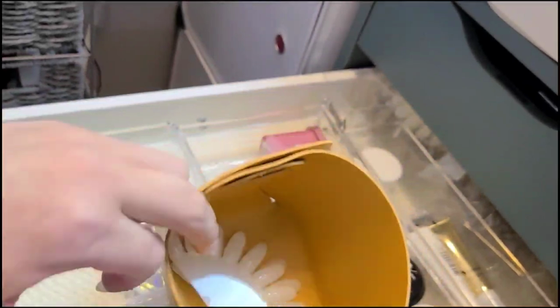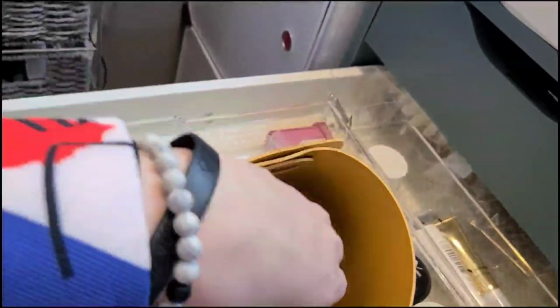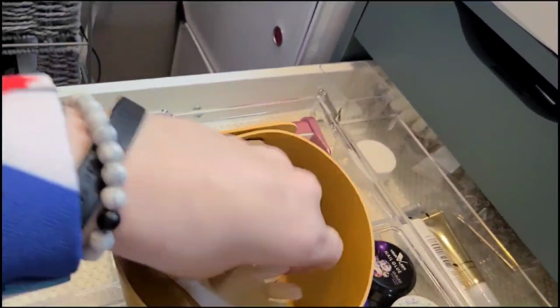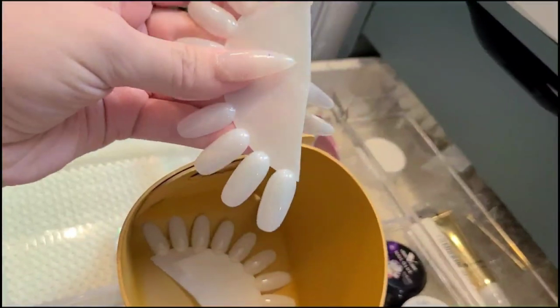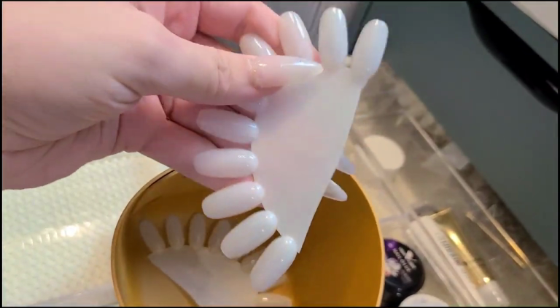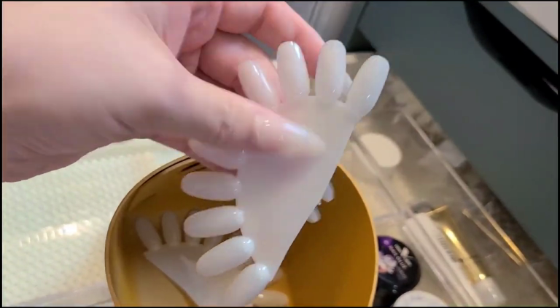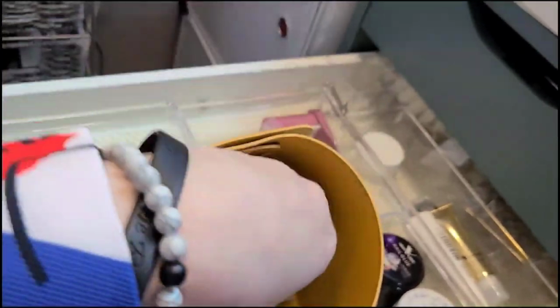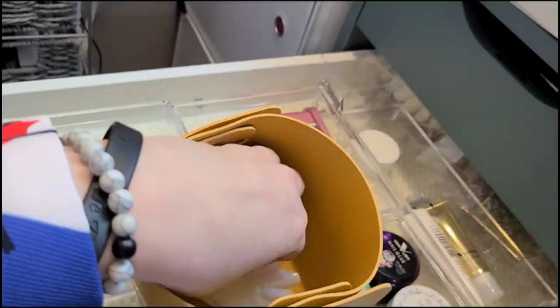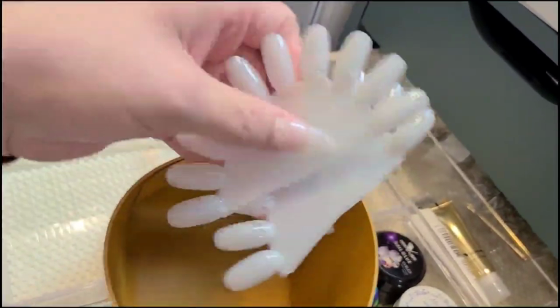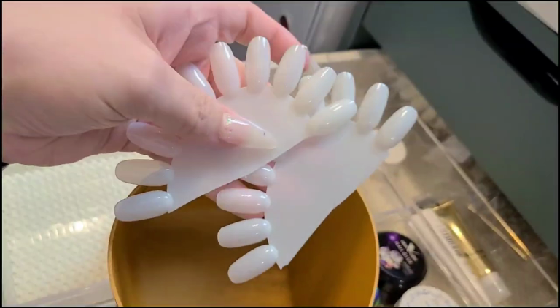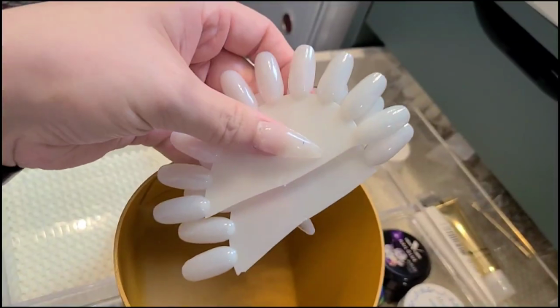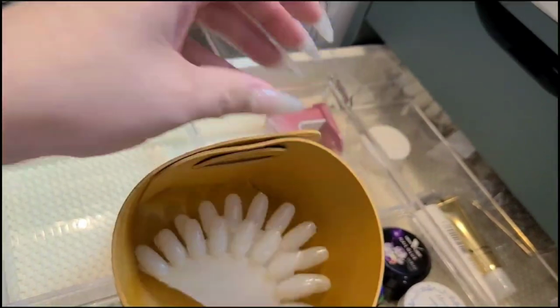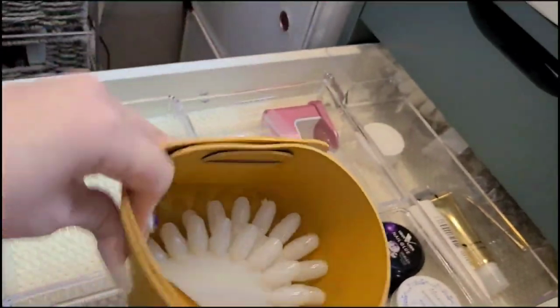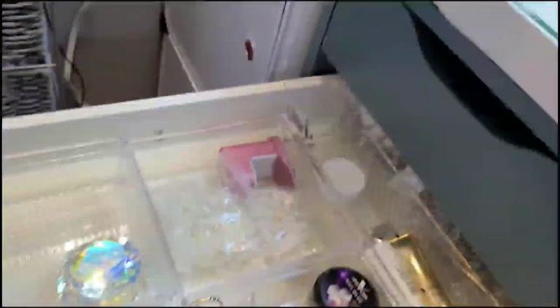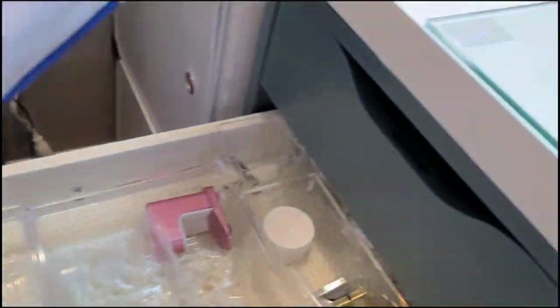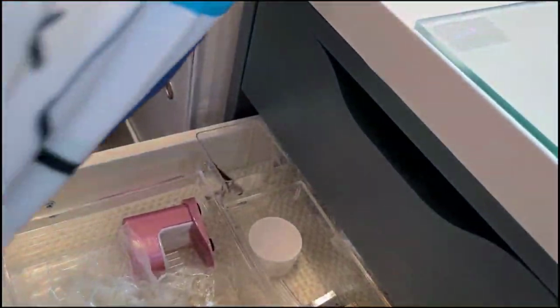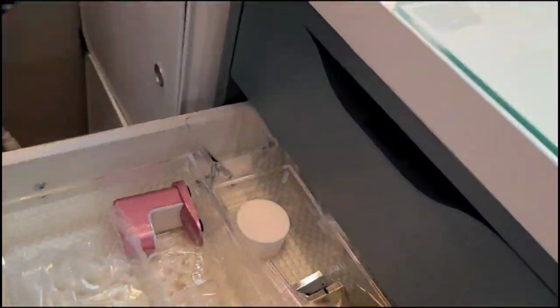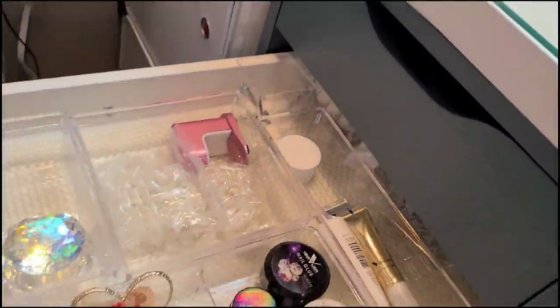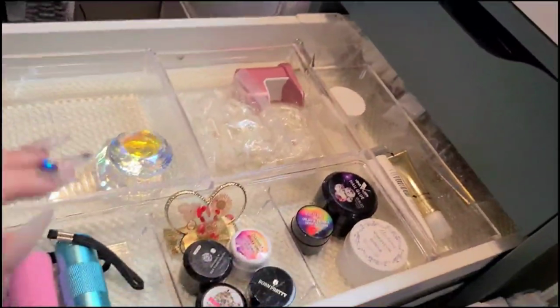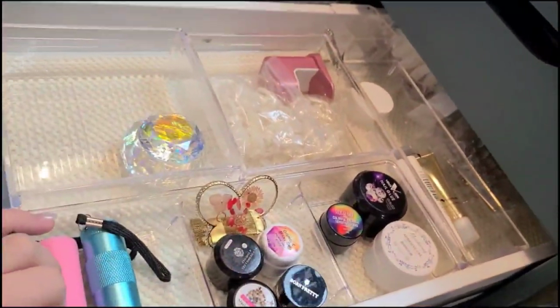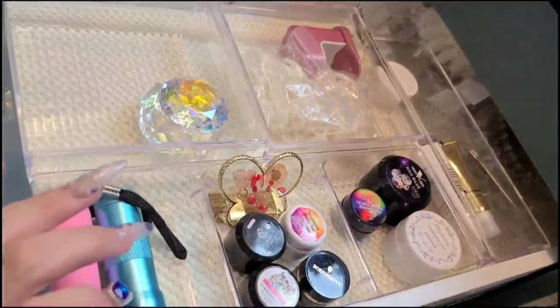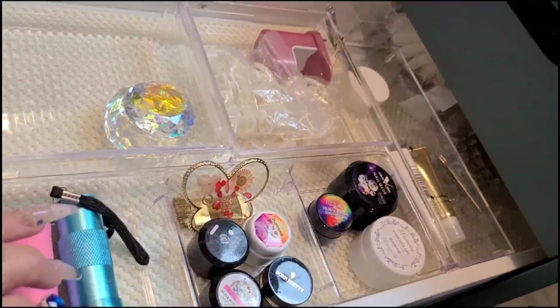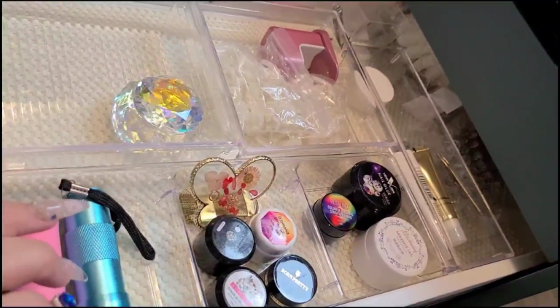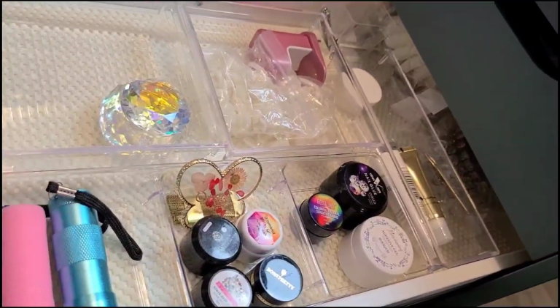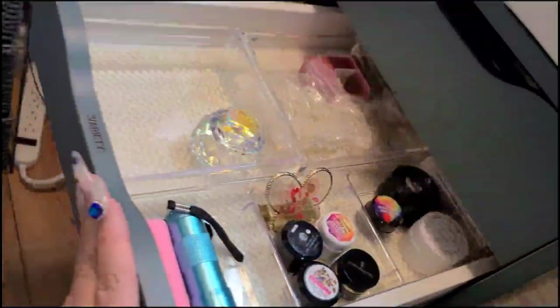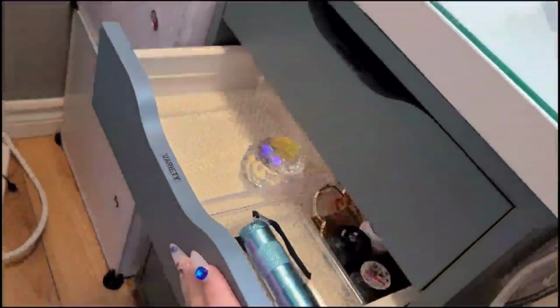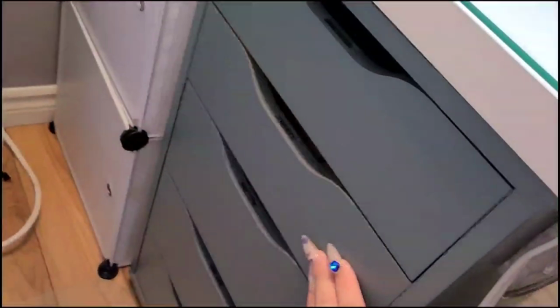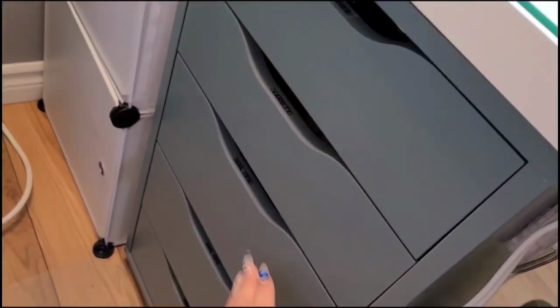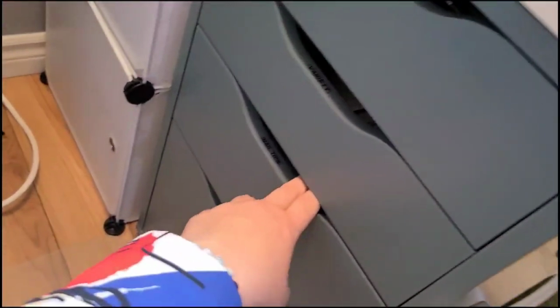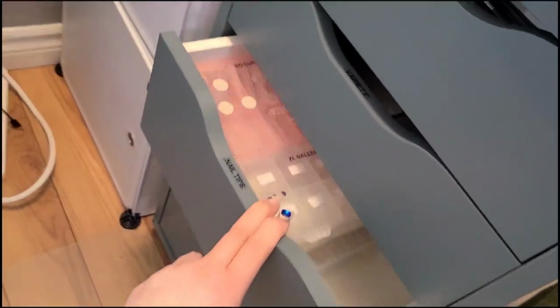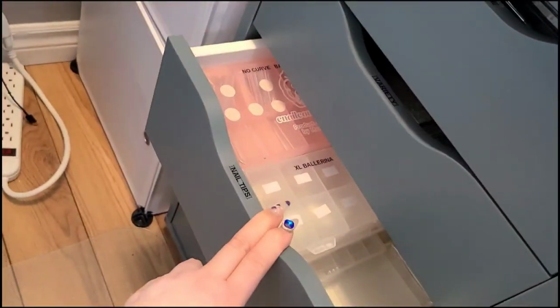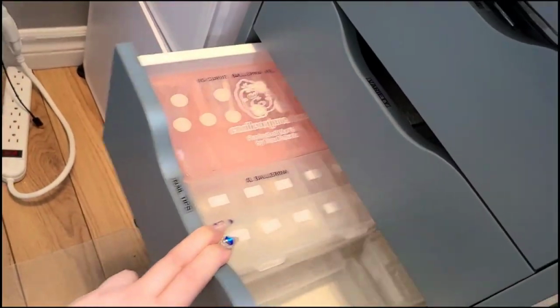I have hand lotion and stuff behind there. One of these little containers snapped so I don't even know what I'm going to do - leave it or replace it. Who knows what I could use that for.